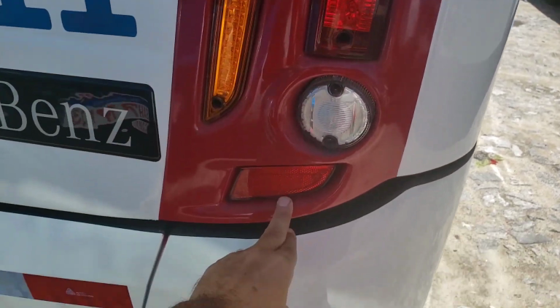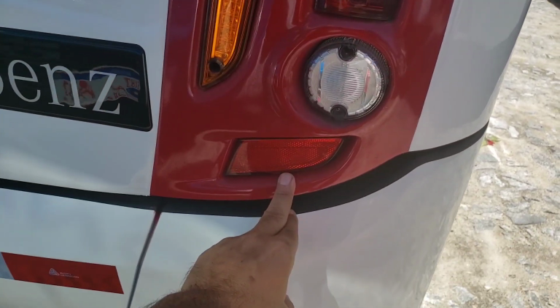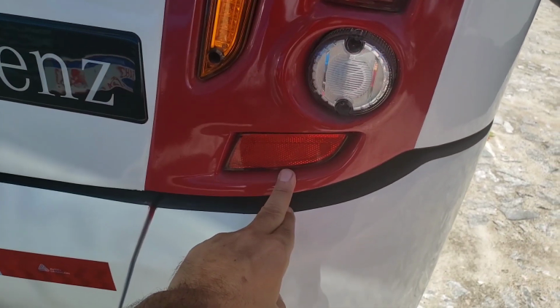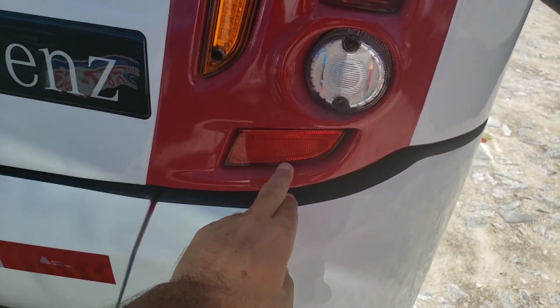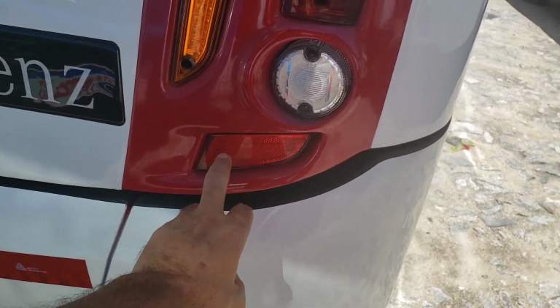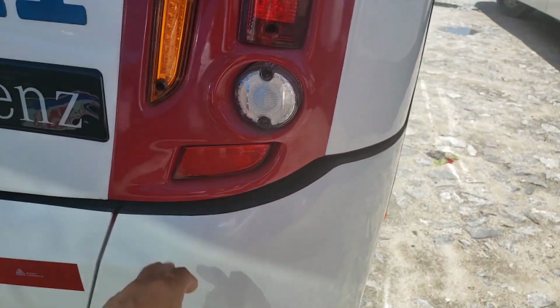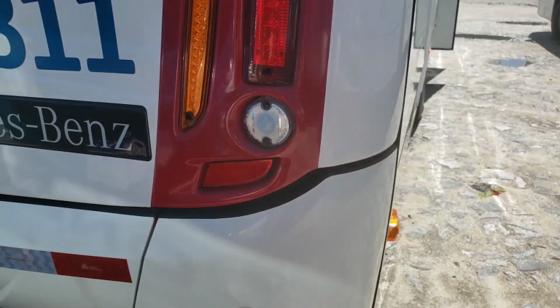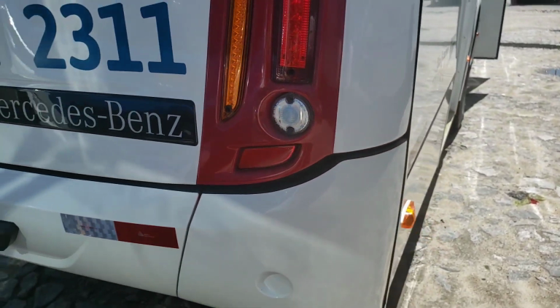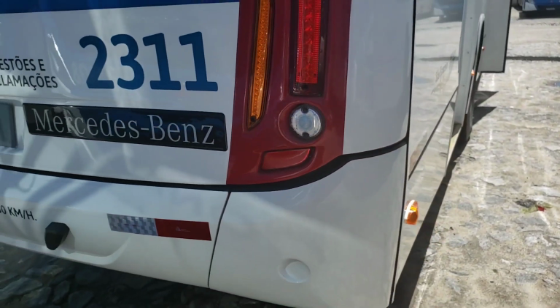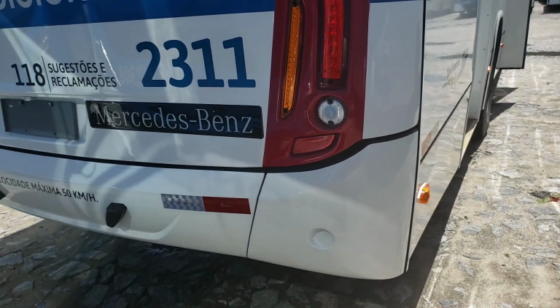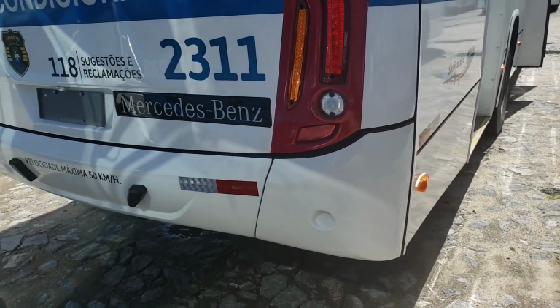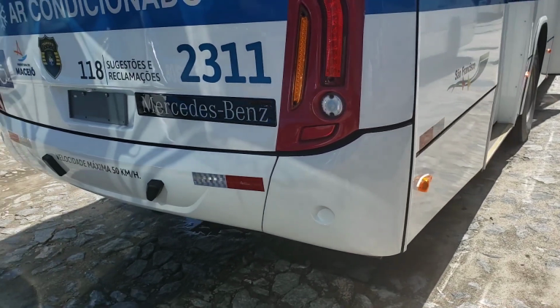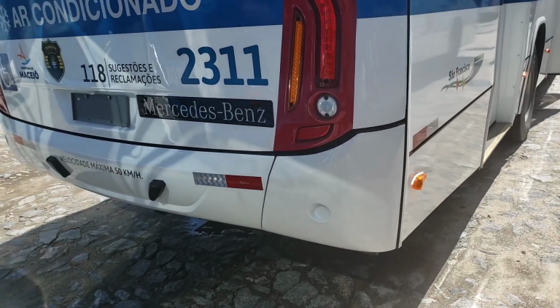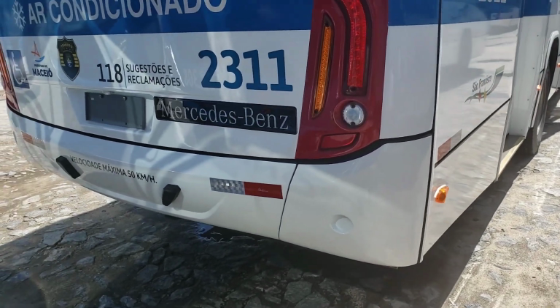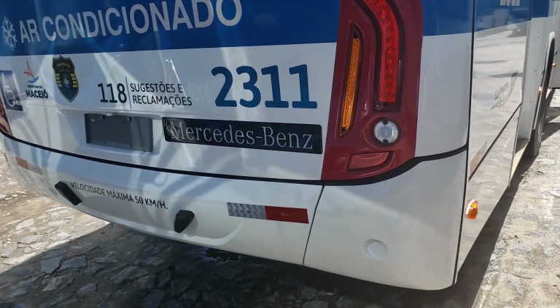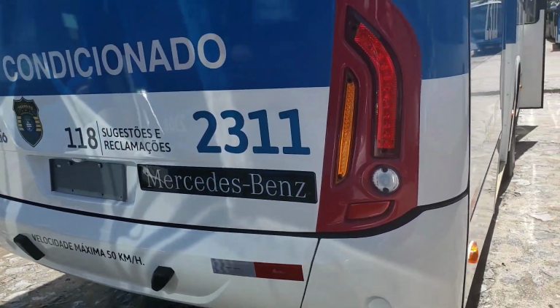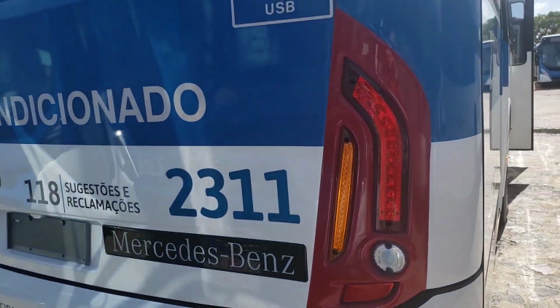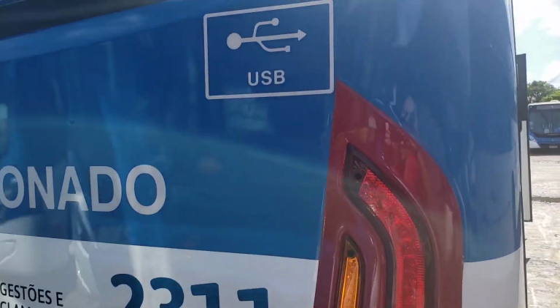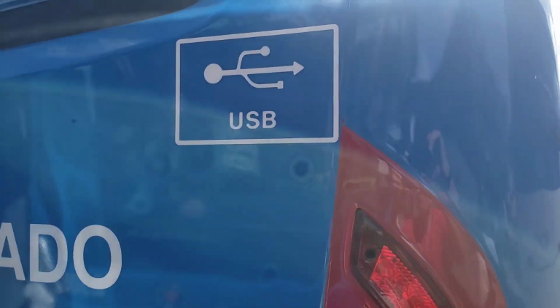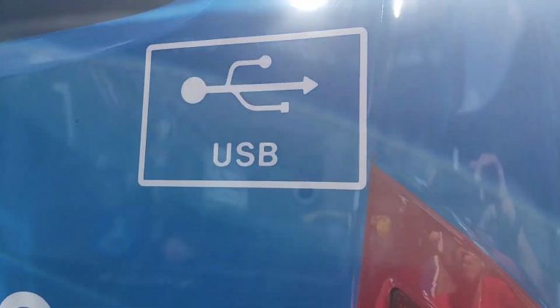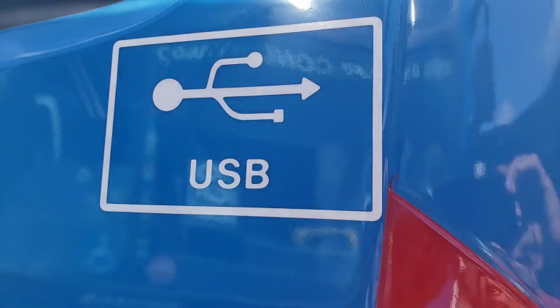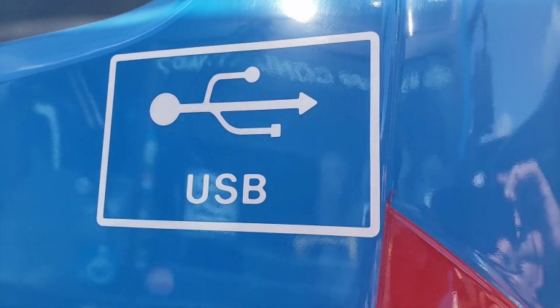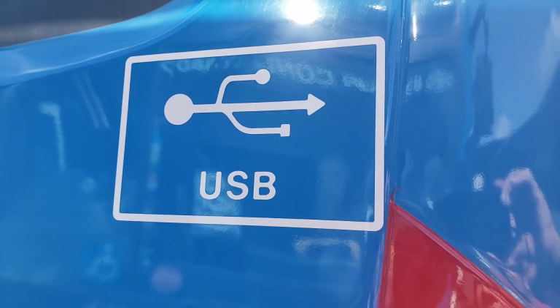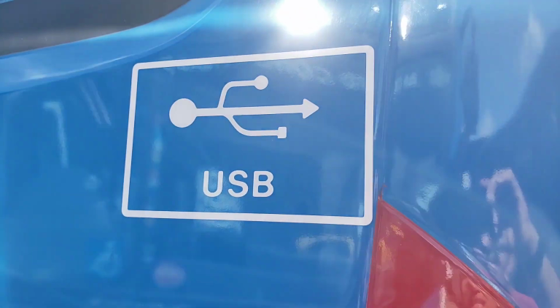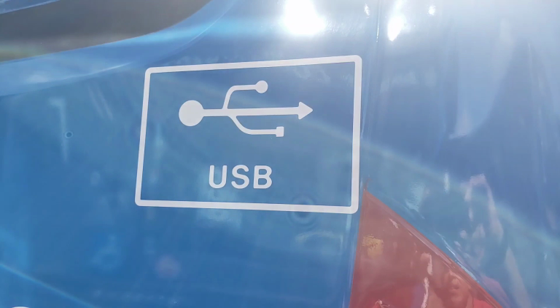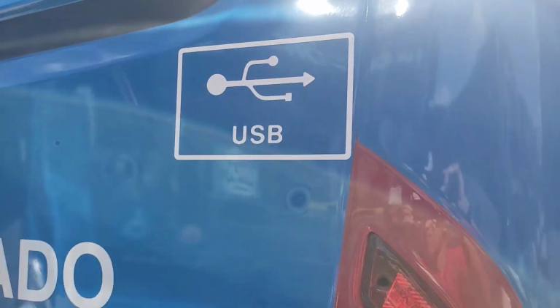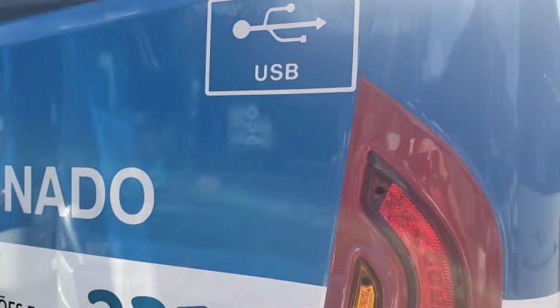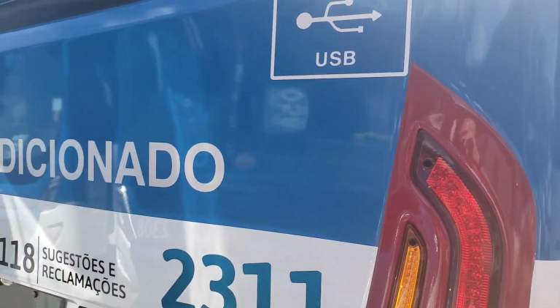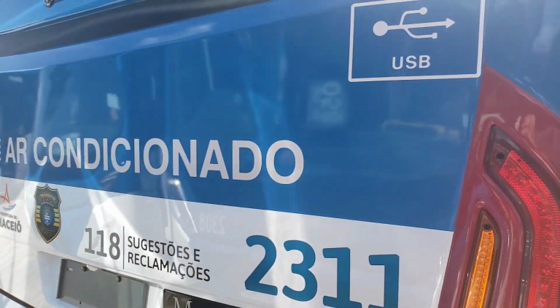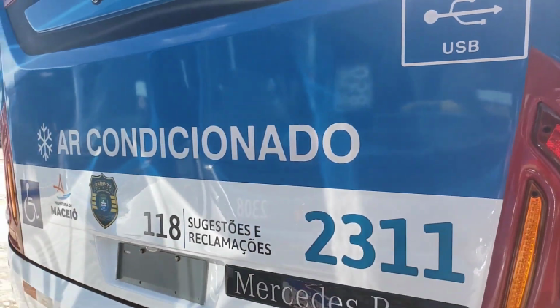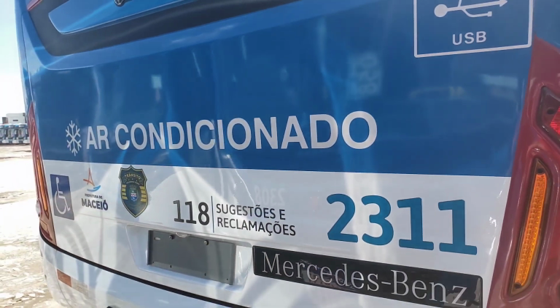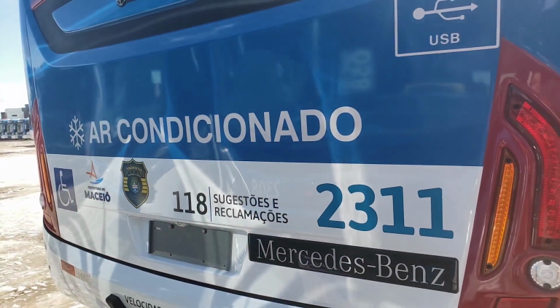Com um defletor aqui para sinalização à noite — Mercedes-Benz. Entrada USB para todos os passageiros, como eu falei, e ar-condicionado.